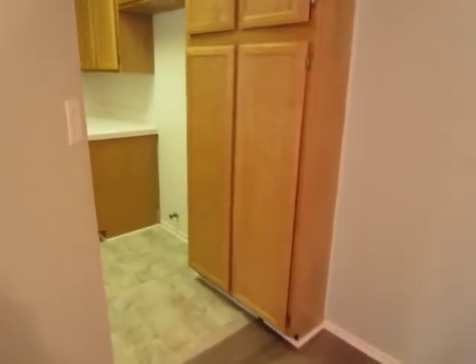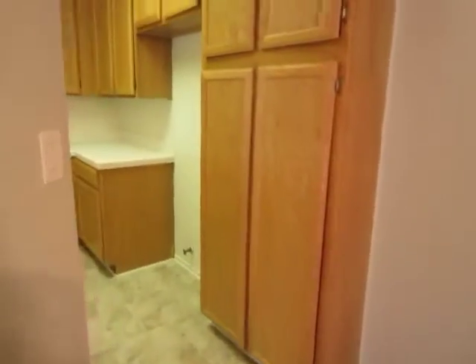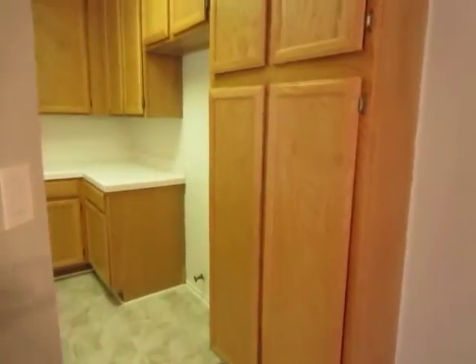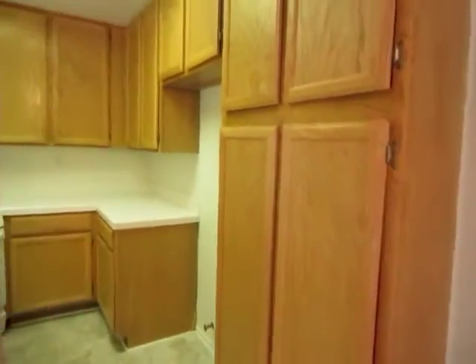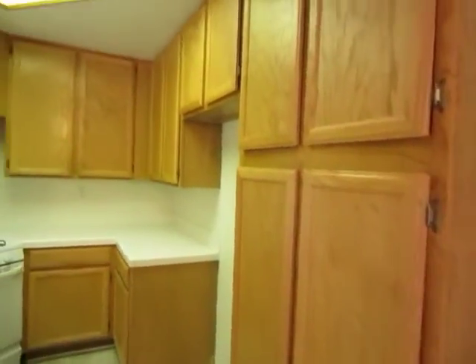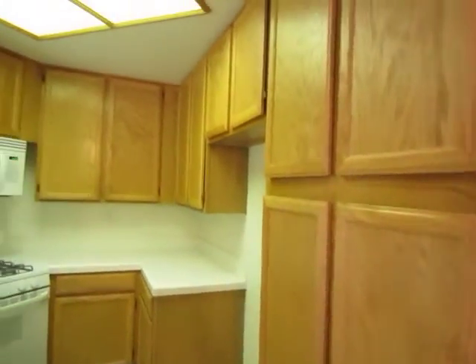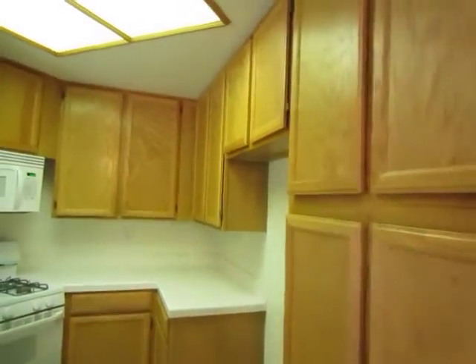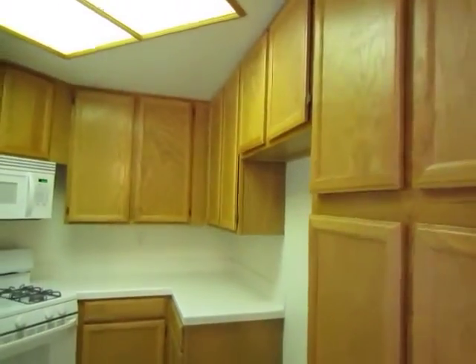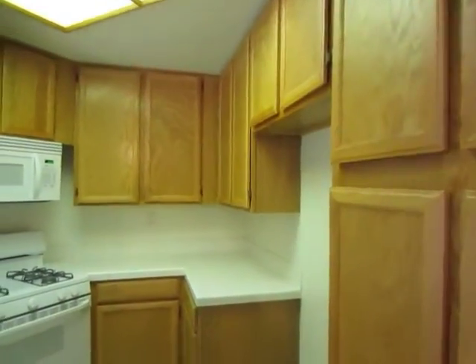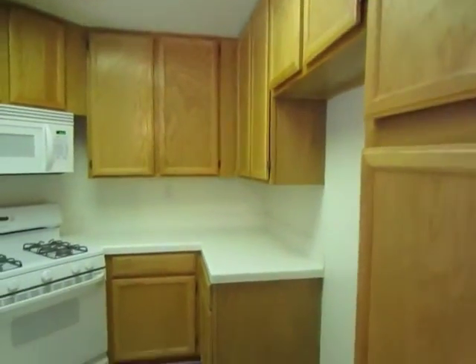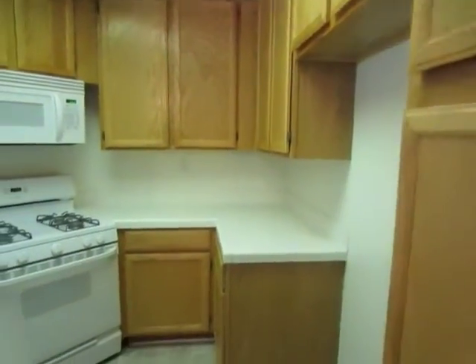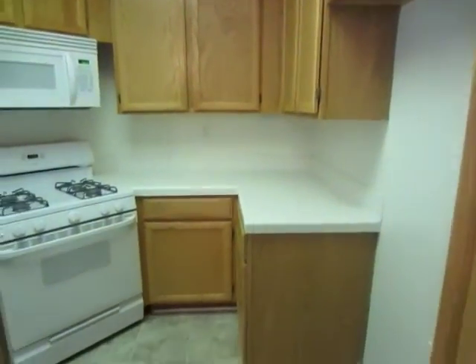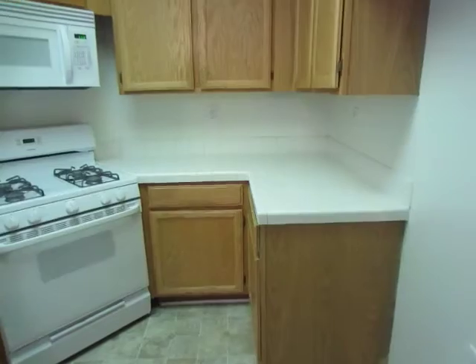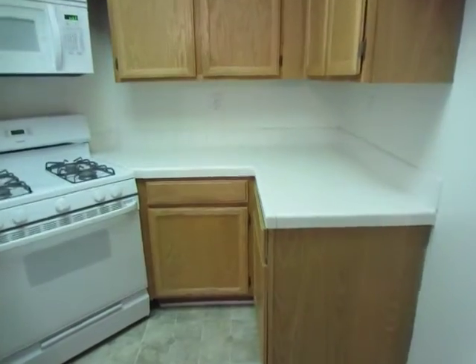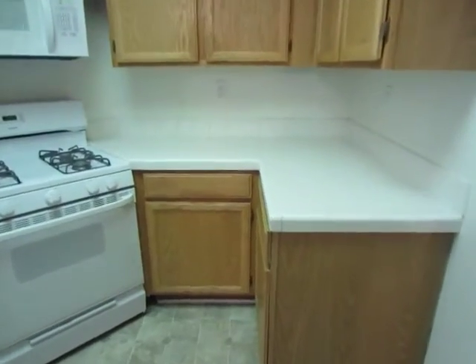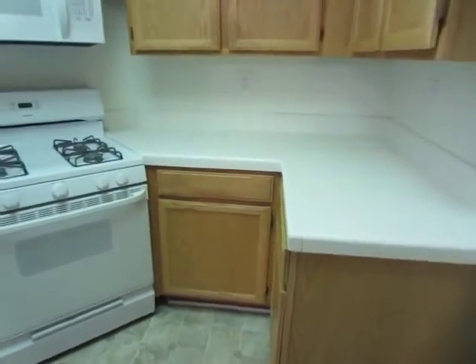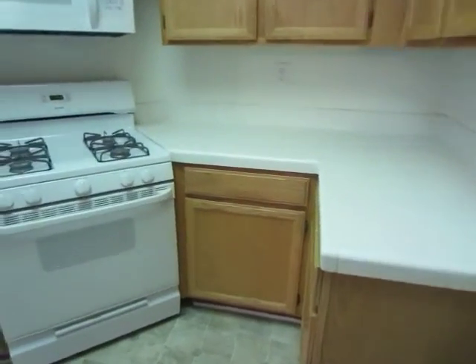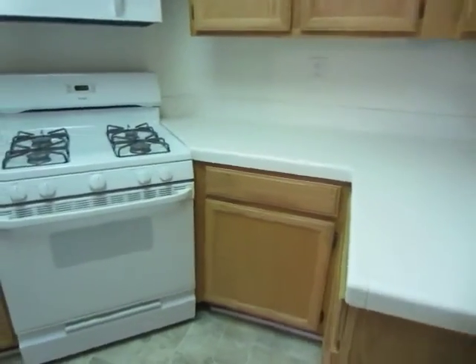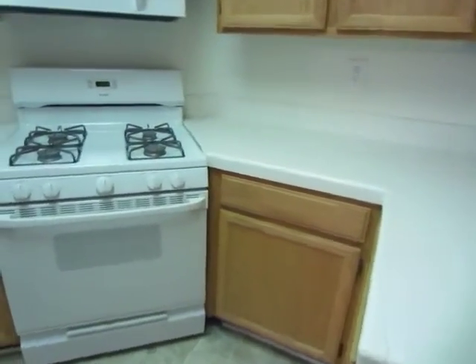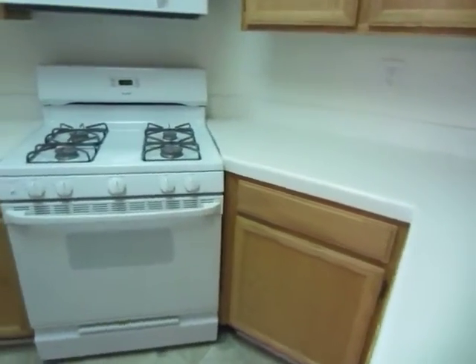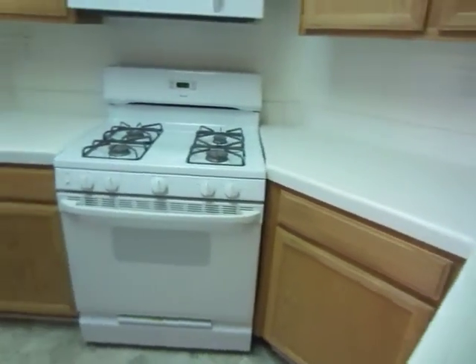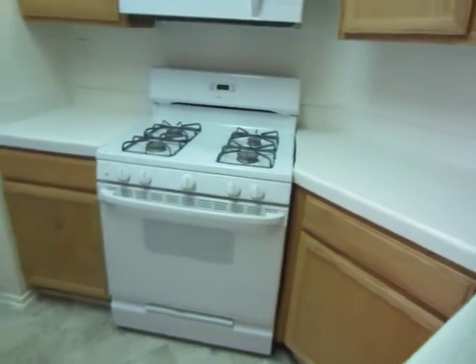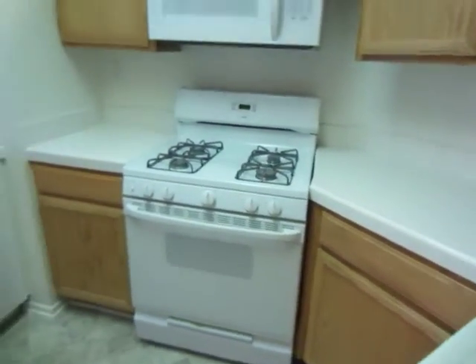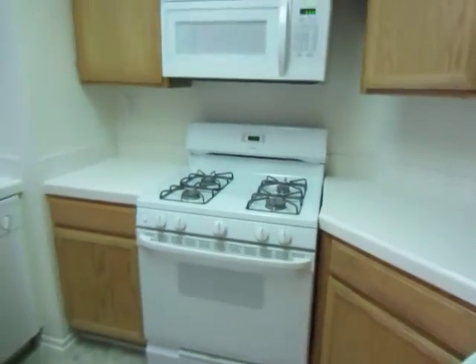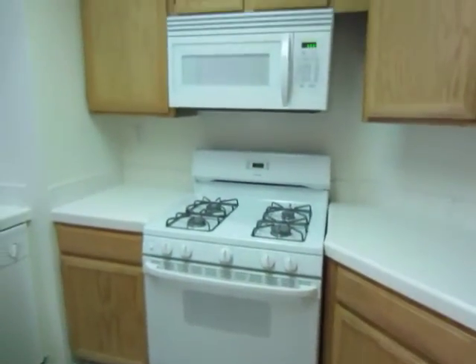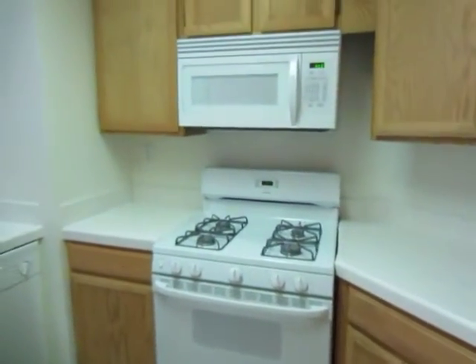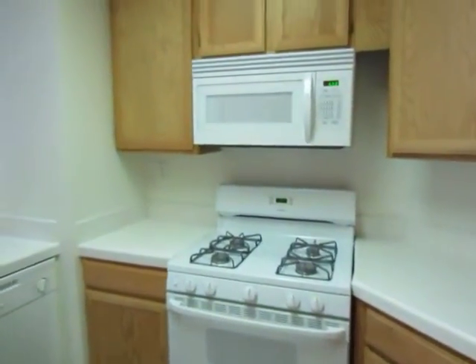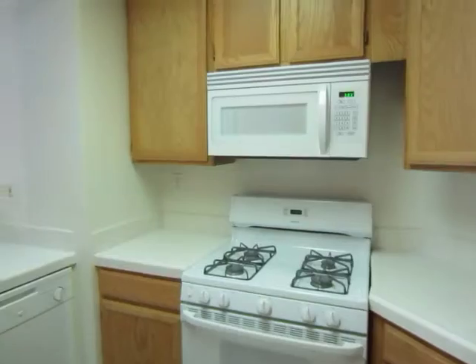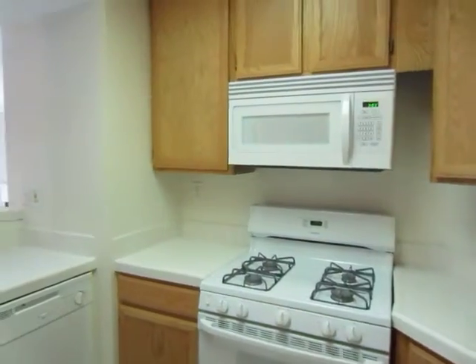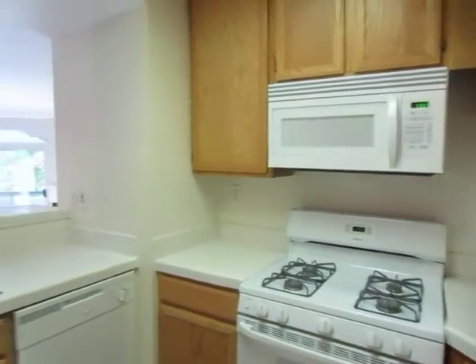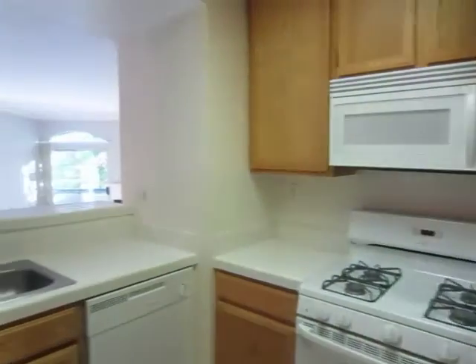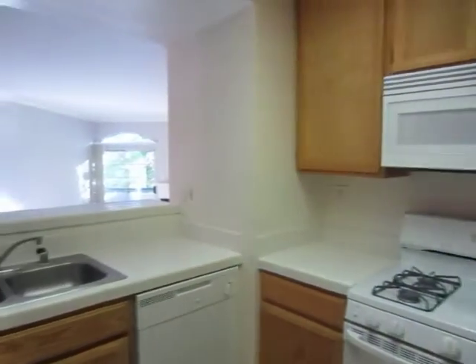The kitchen has plenty of cabinet space, classic white tile countertops, and it includes a stove and oven, microwave, and dishwasher.